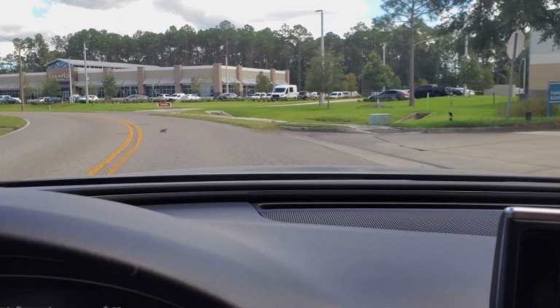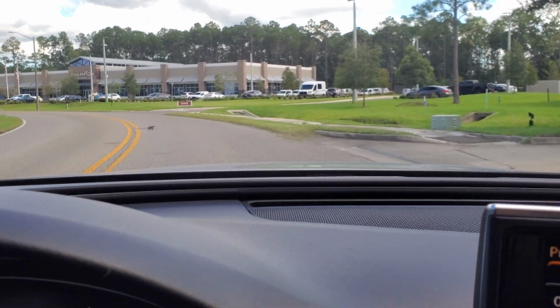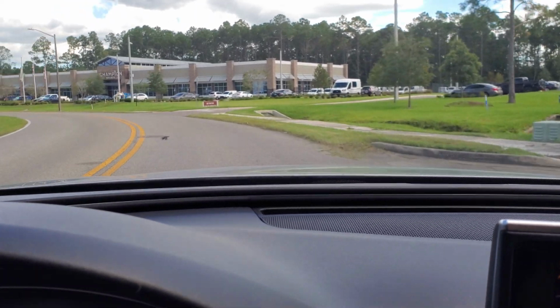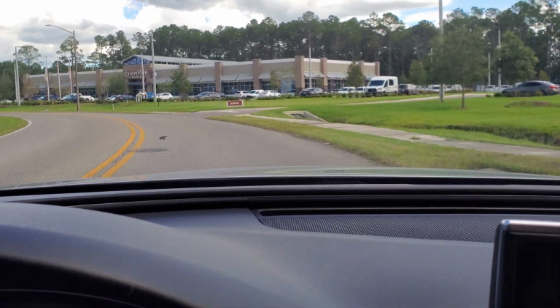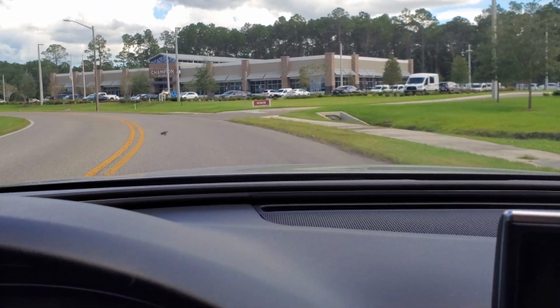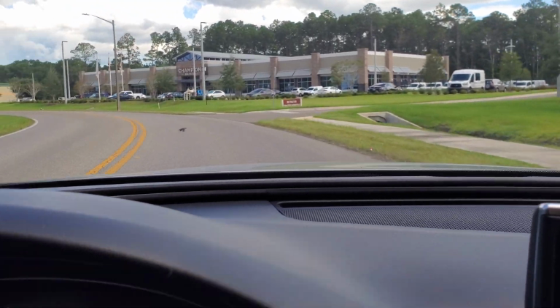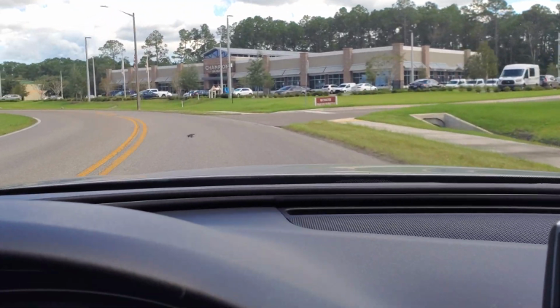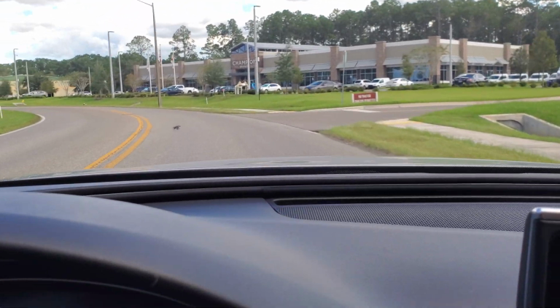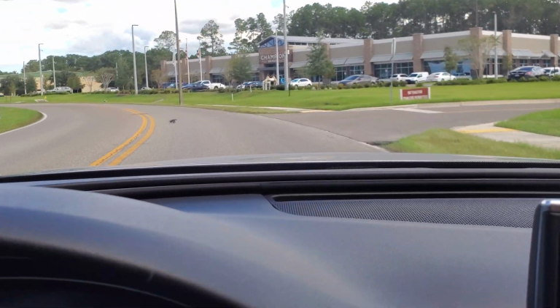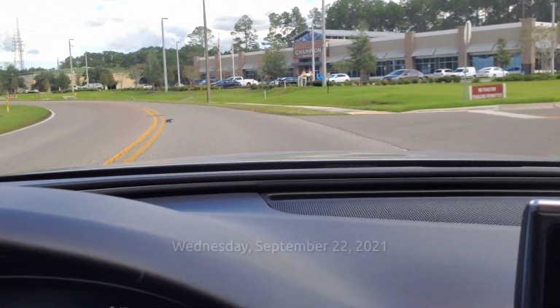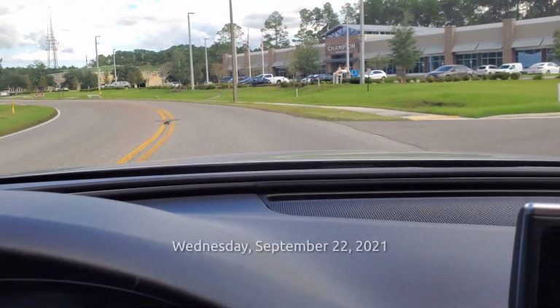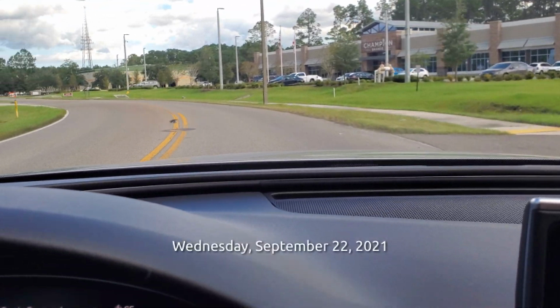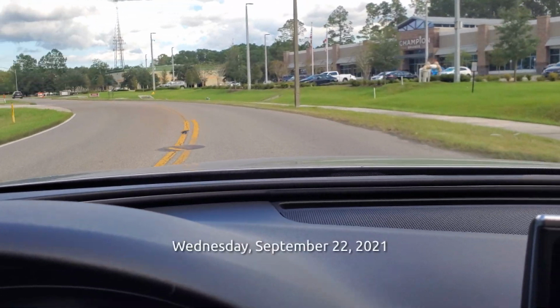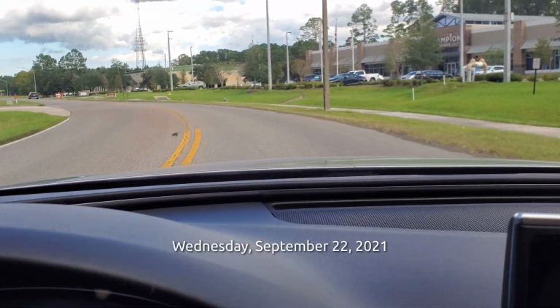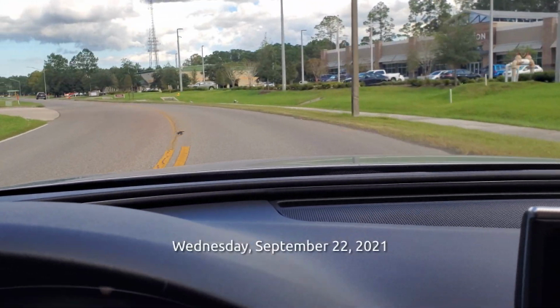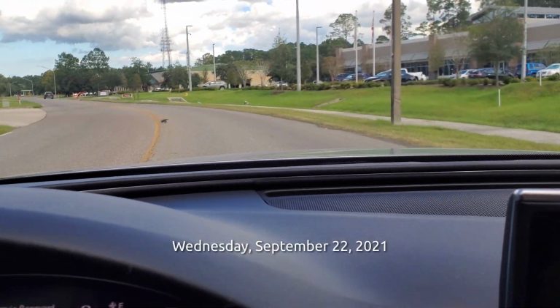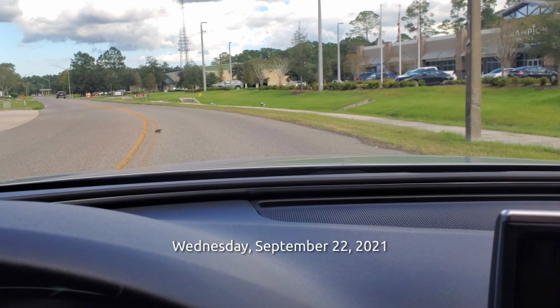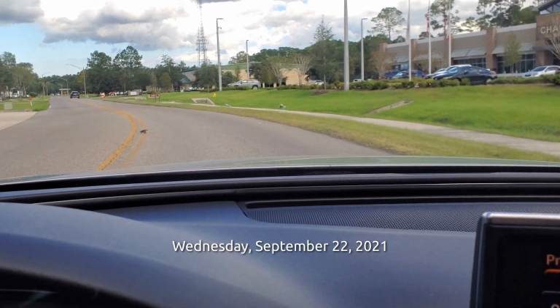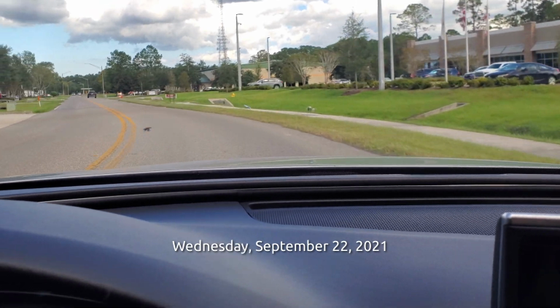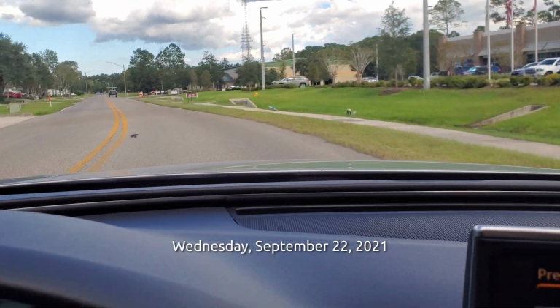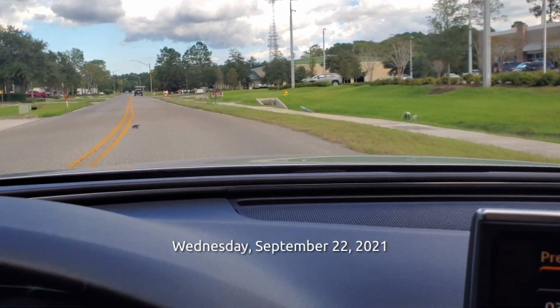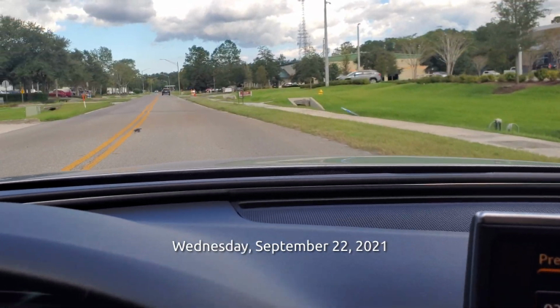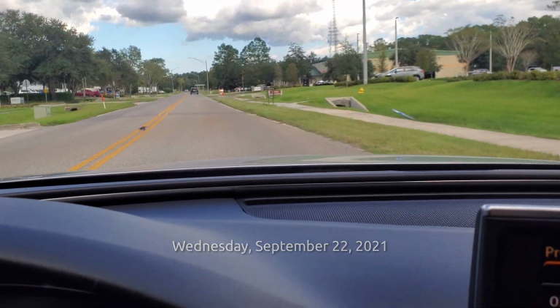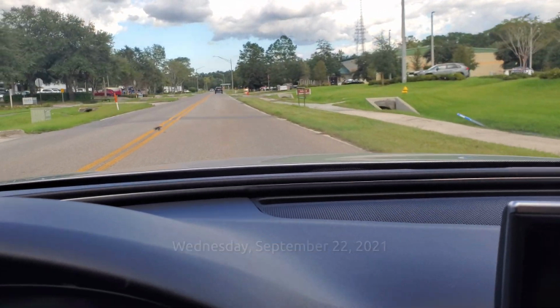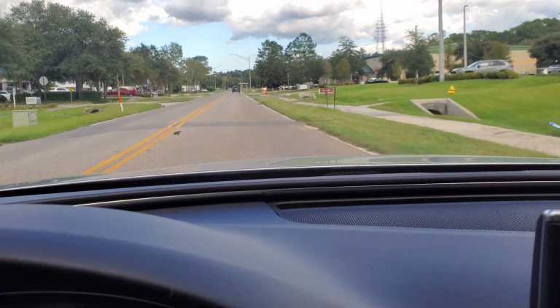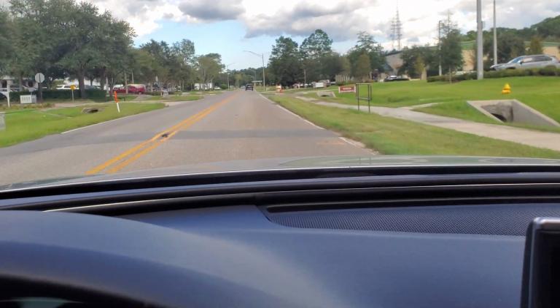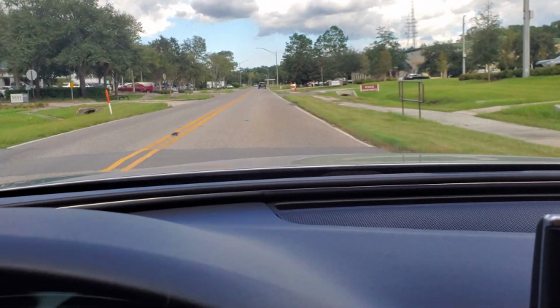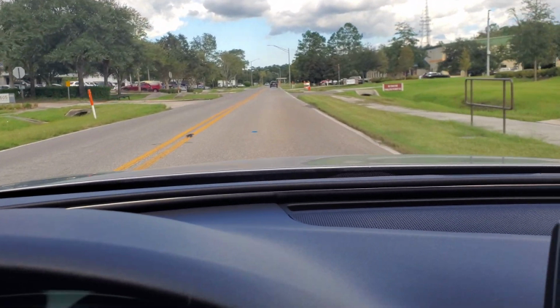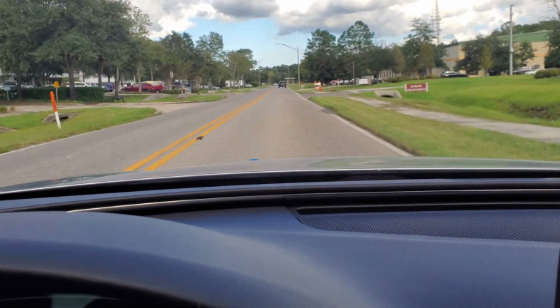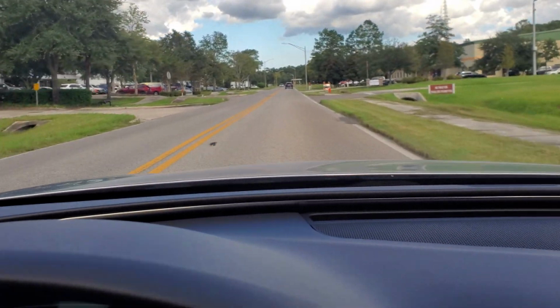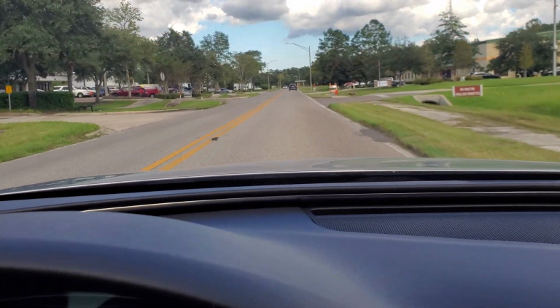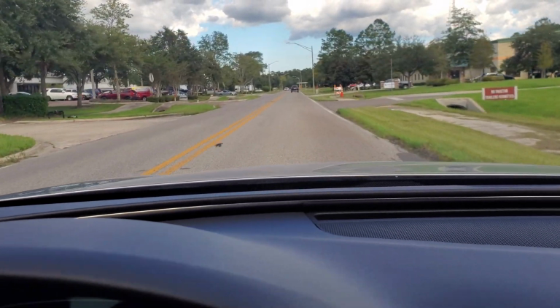Getting ready for the first rehearsal — this is Wednesday evening. Looking forward to seeing my guys; I haven't seen them for a few weeks, and I'm ready to have a good night.